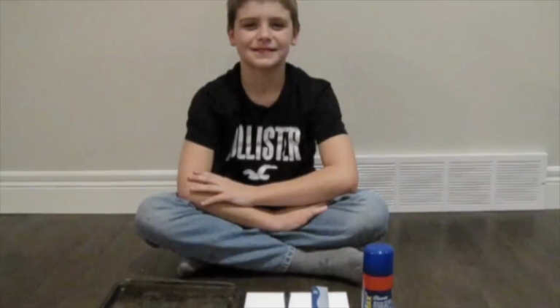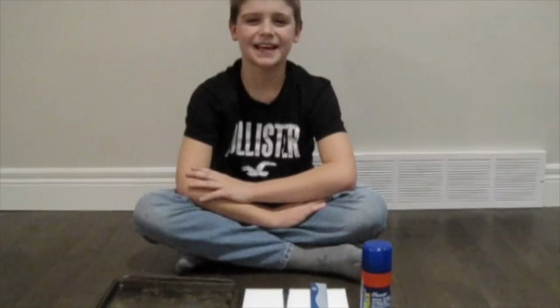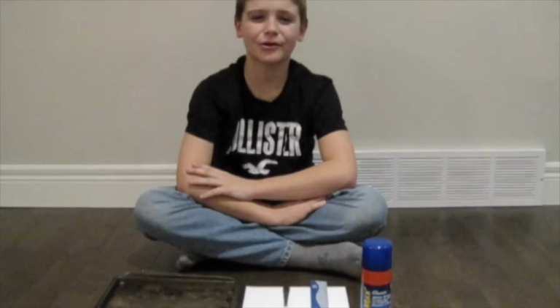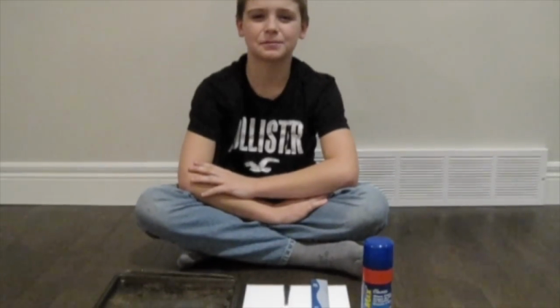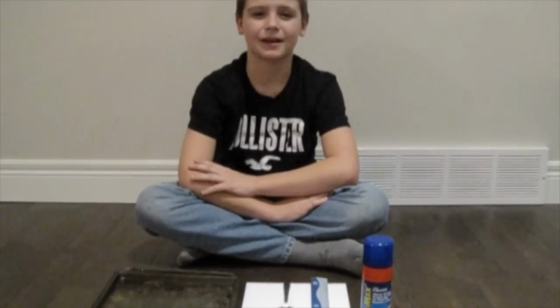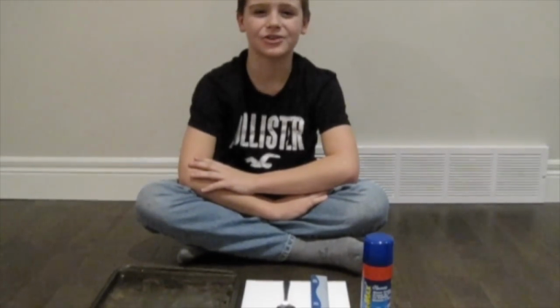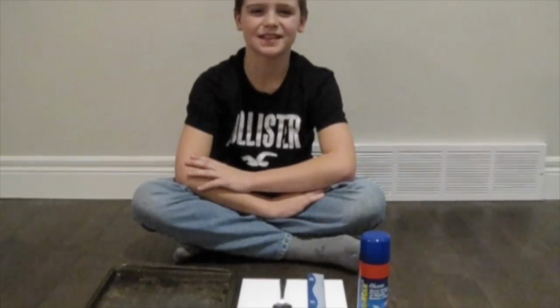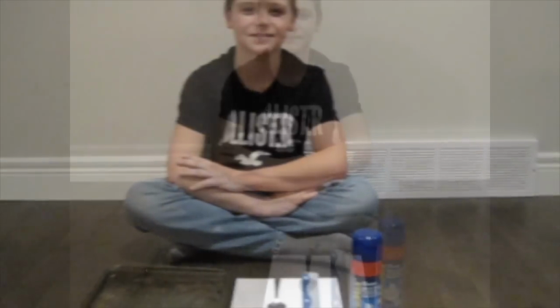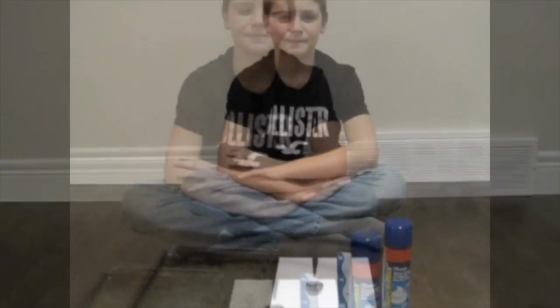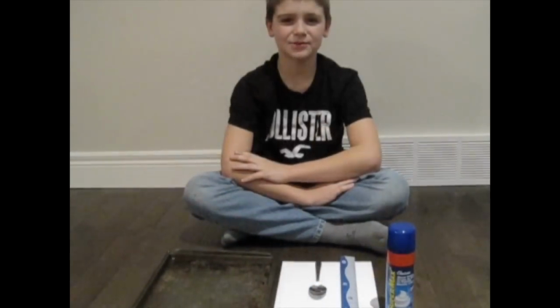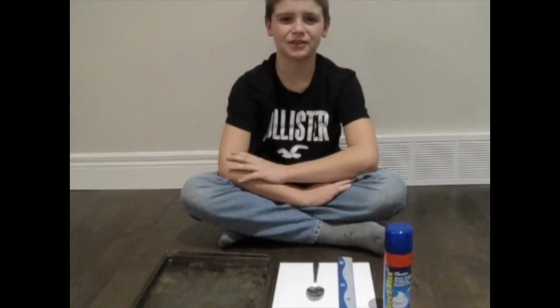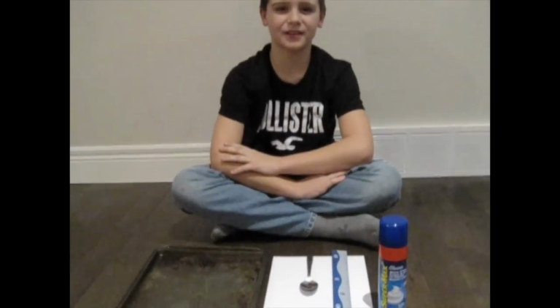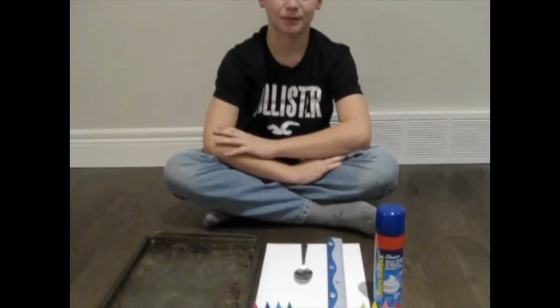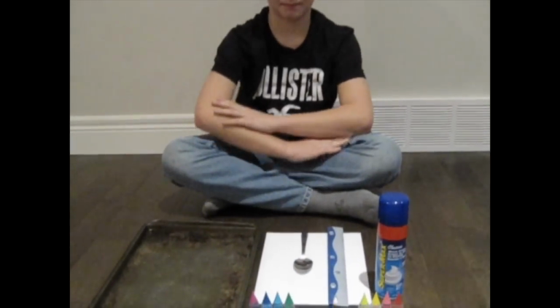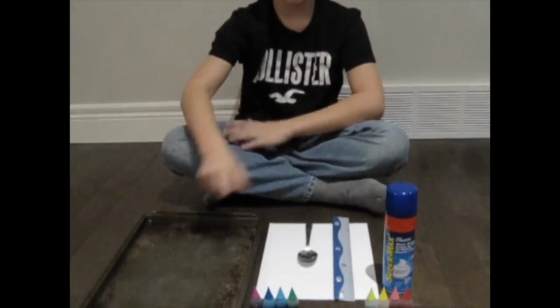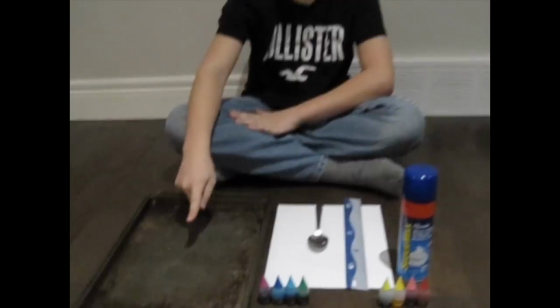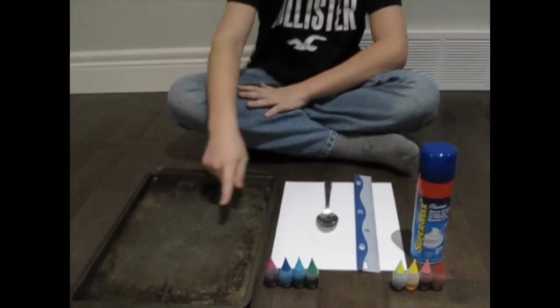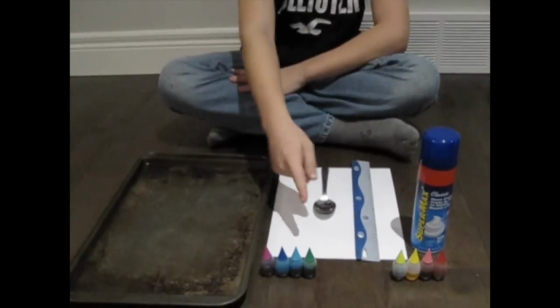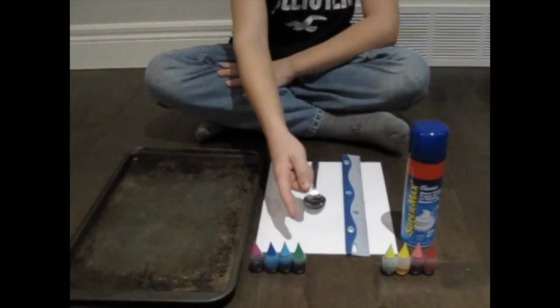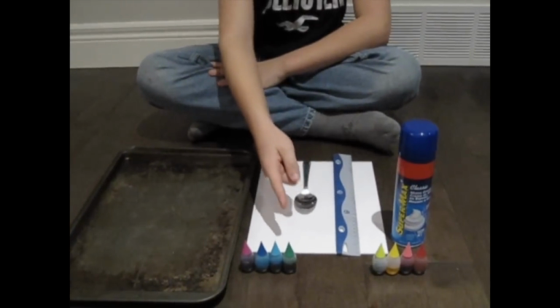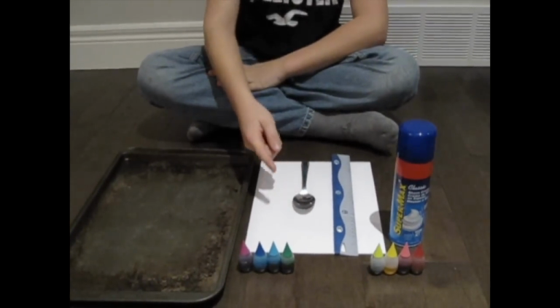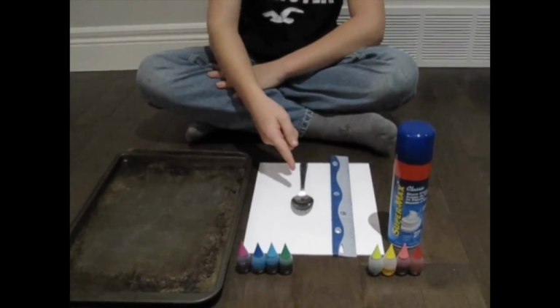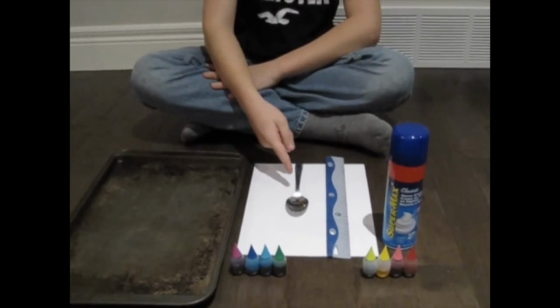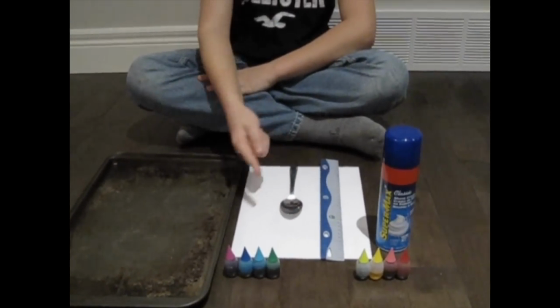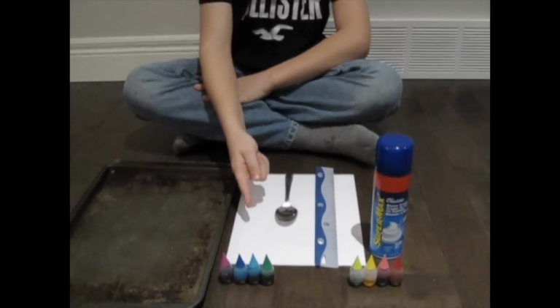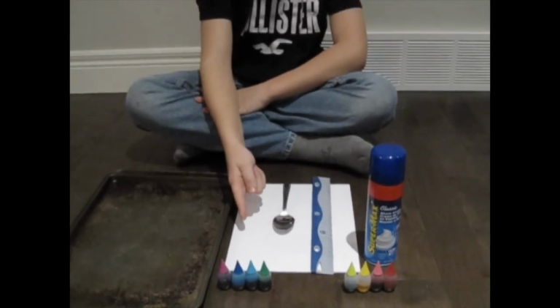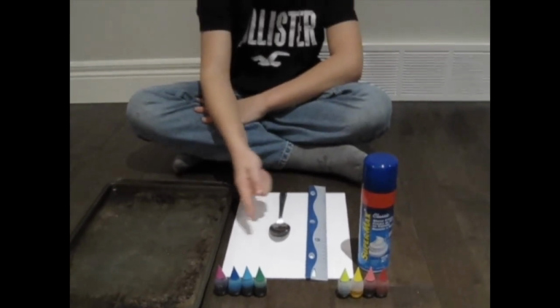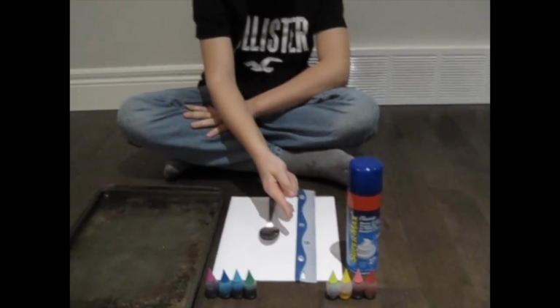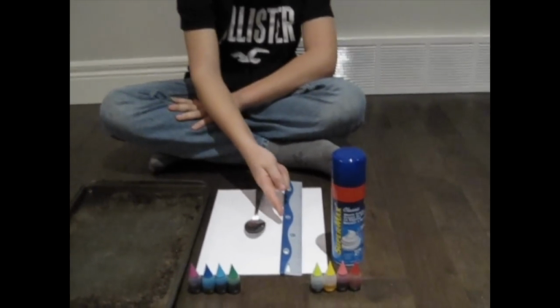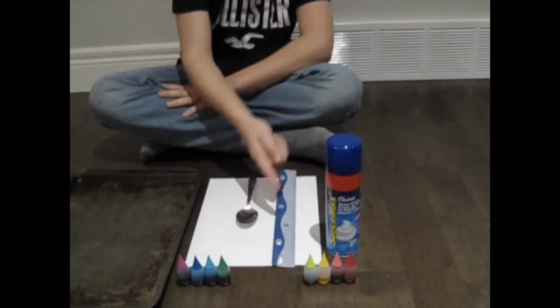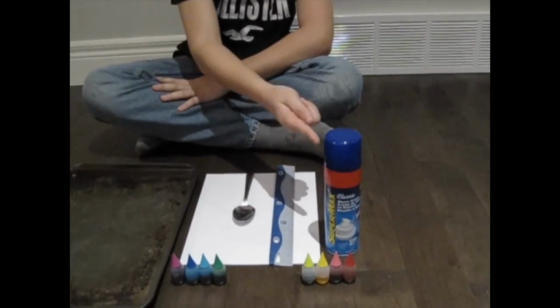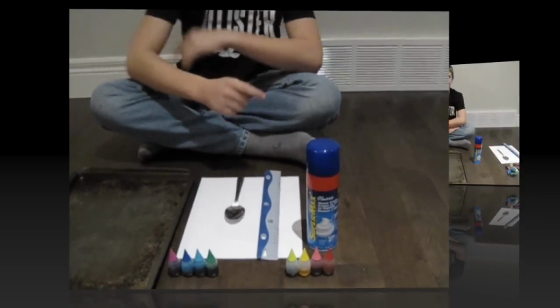Today we're going to be making art using science. Here's what you'll need for this experiment: a tray, some food coloring, a spoon, a piece of paper, a ruler, and some shaving cream.